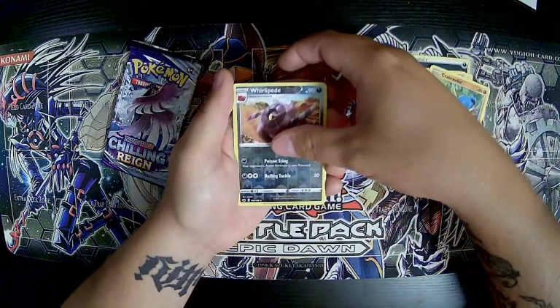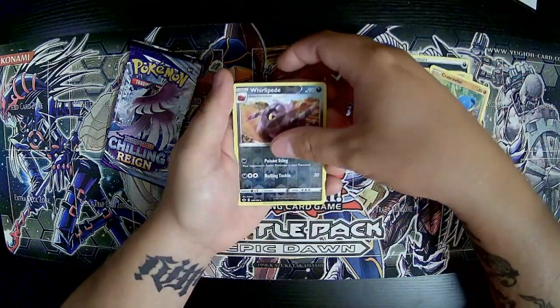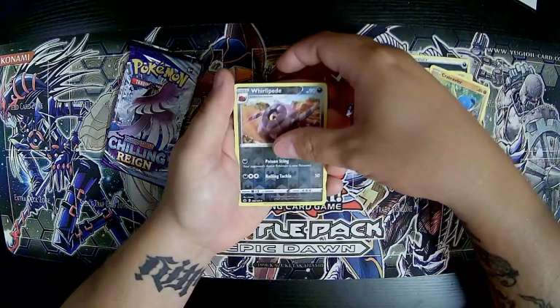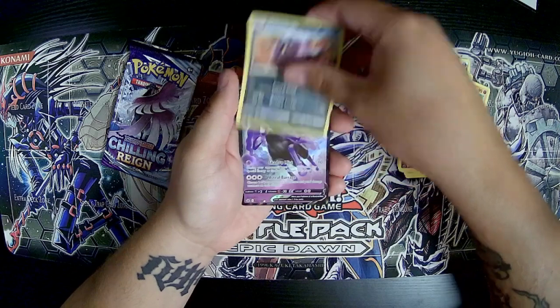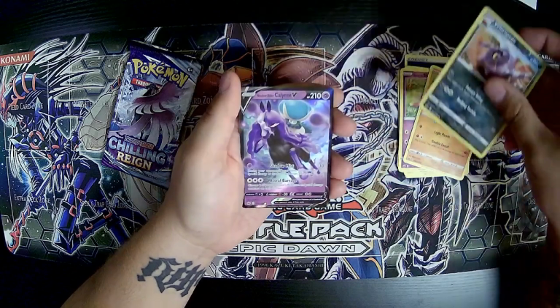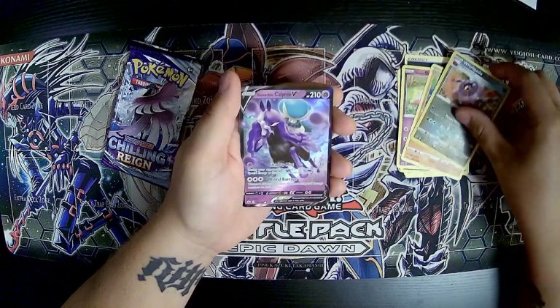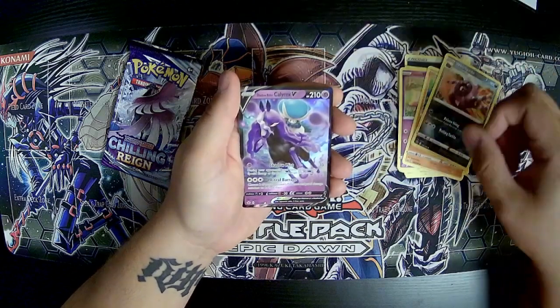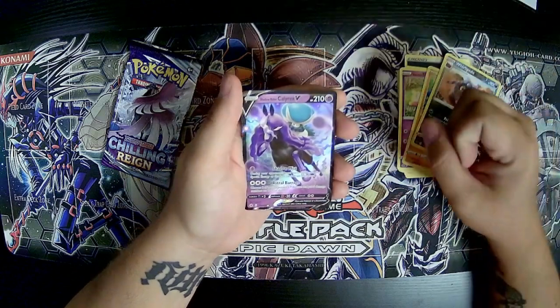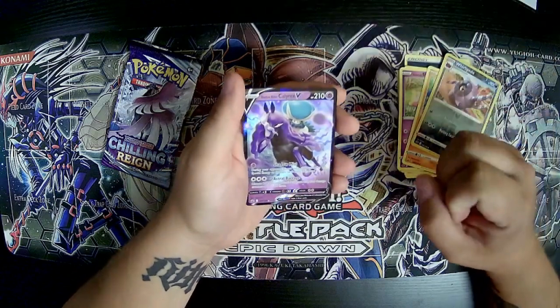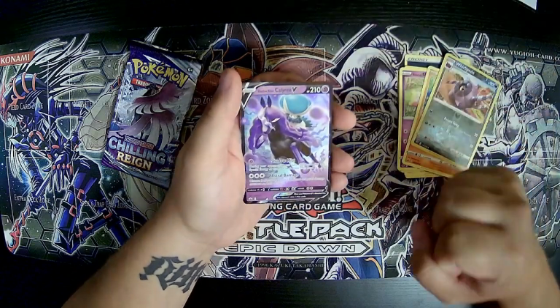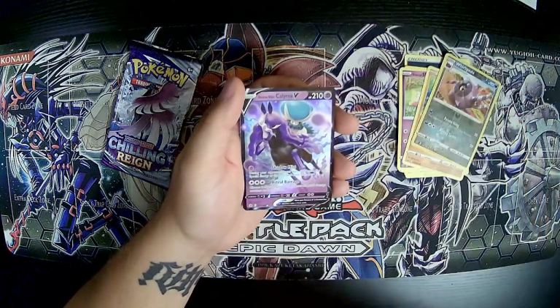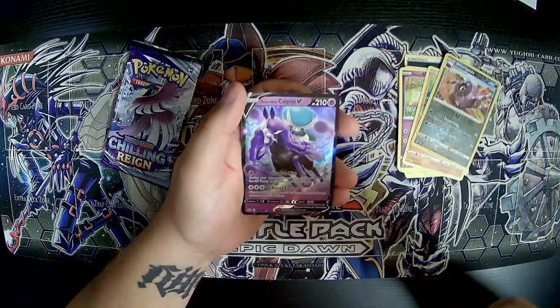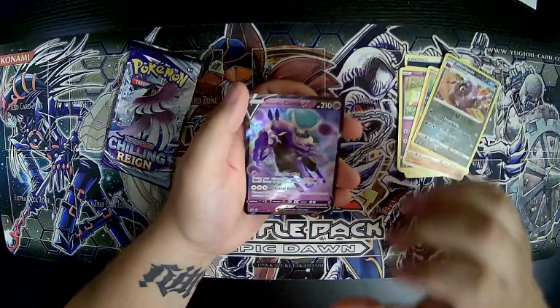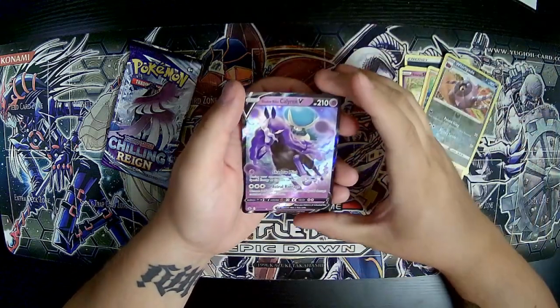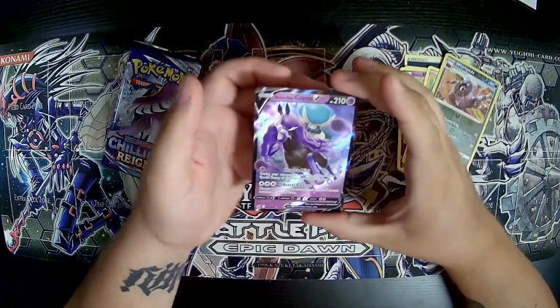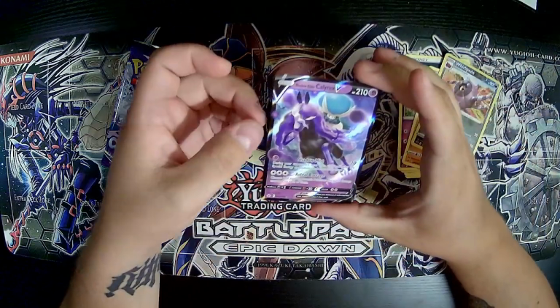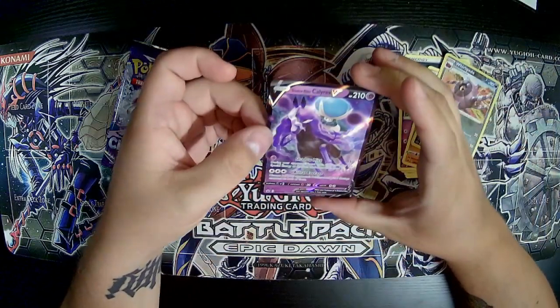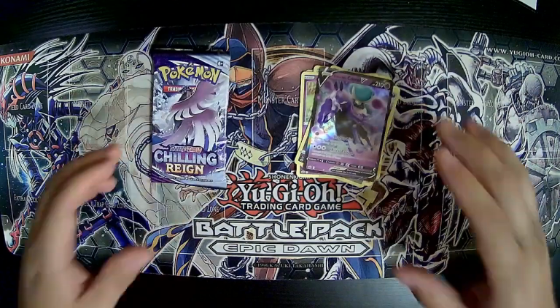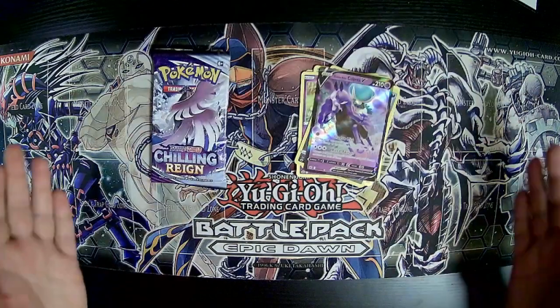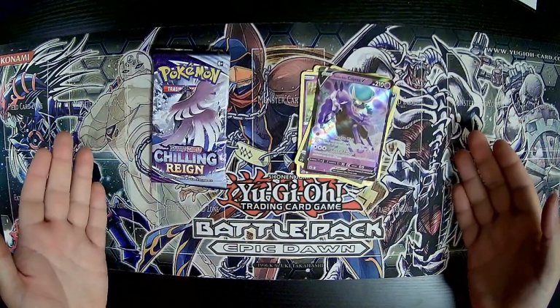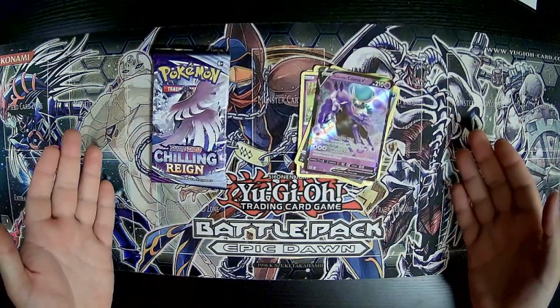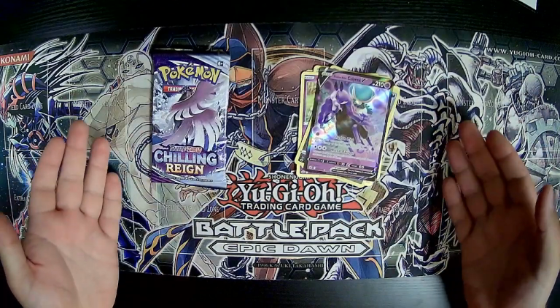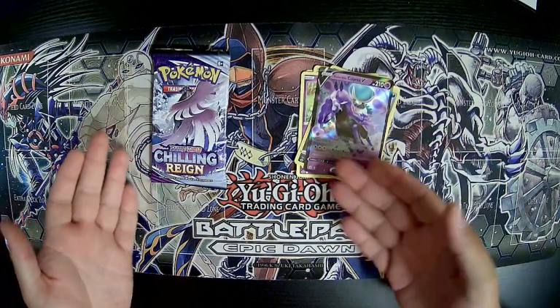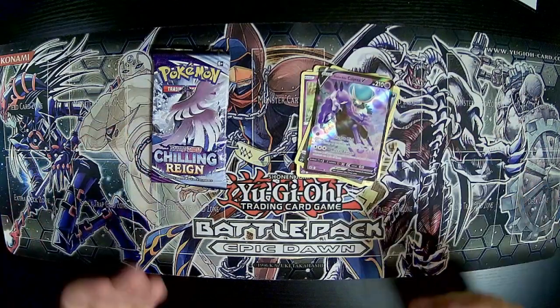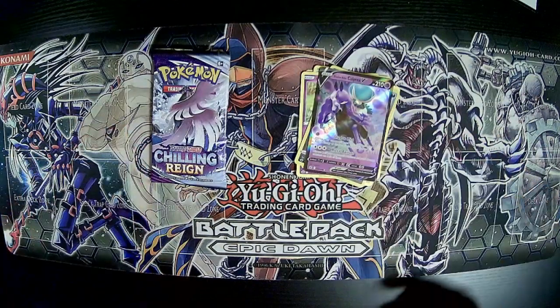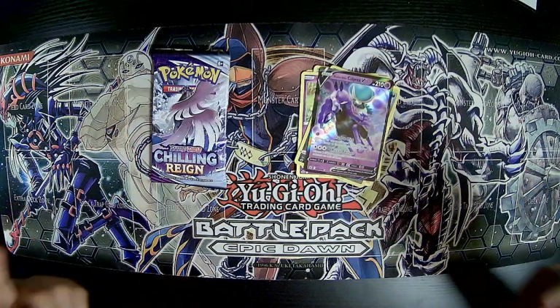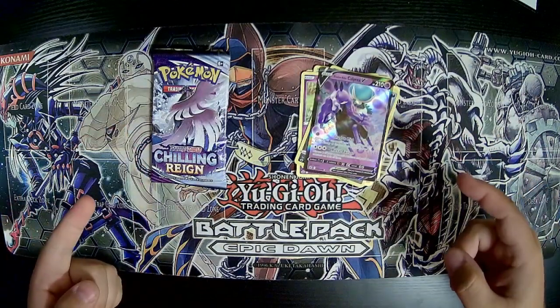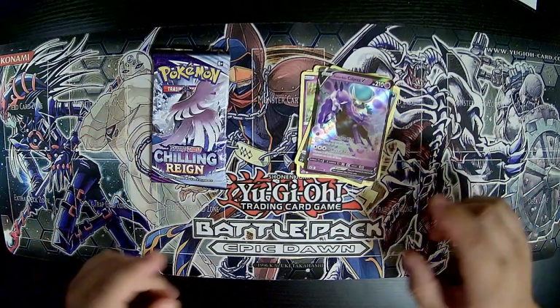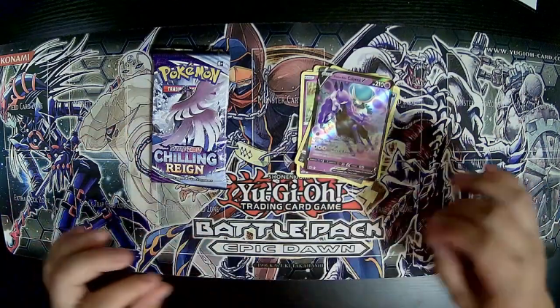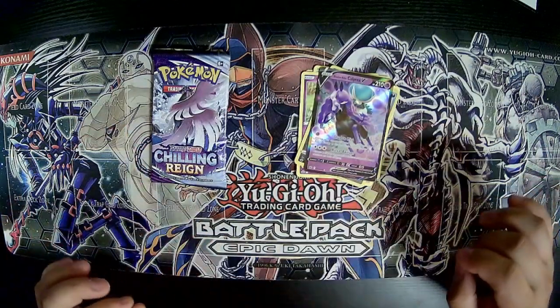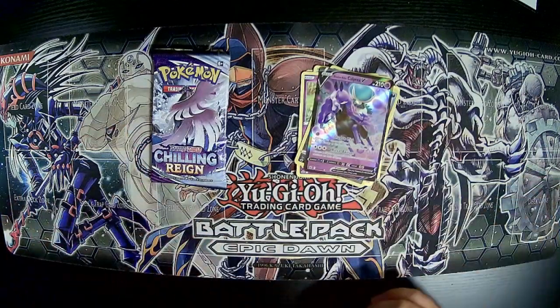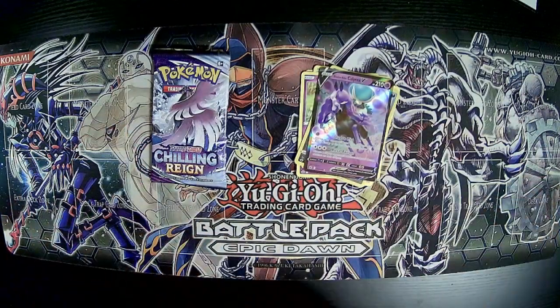And finally, we got a Calyrex! Let's go — nice pull! And that's how you do the pack trick for Chilling Reign. Like and subscribe for more content like this.